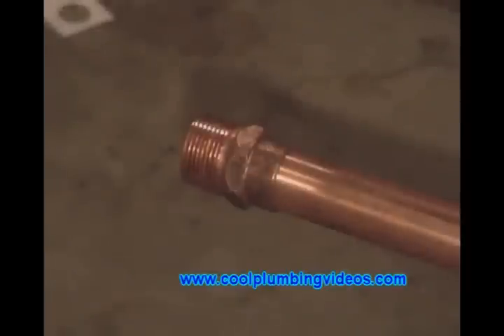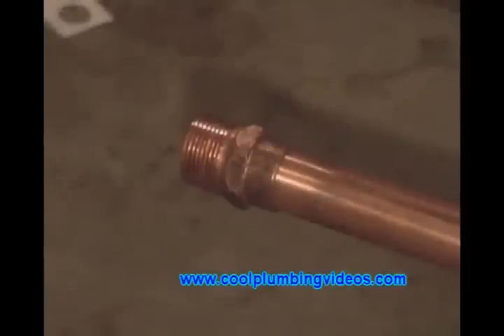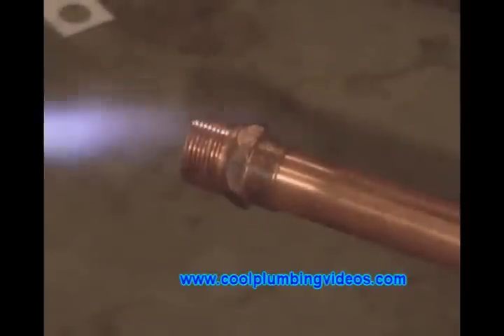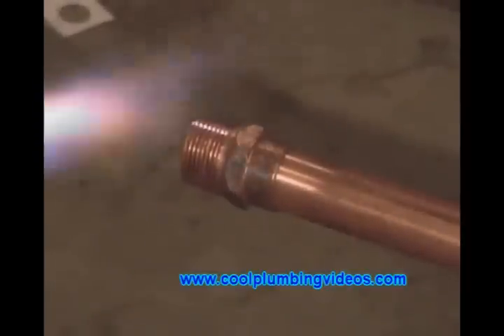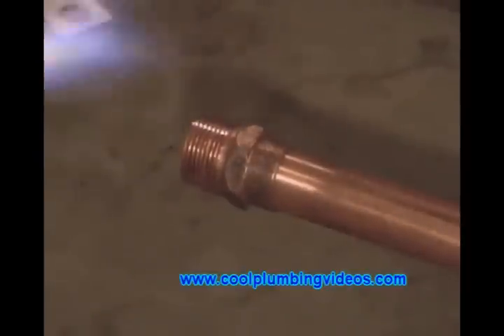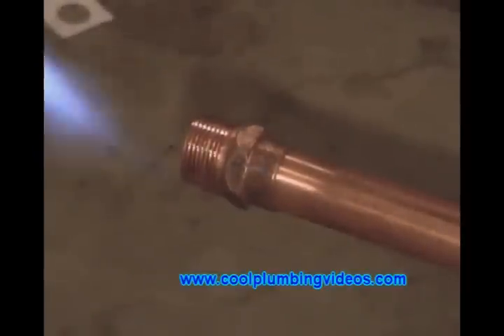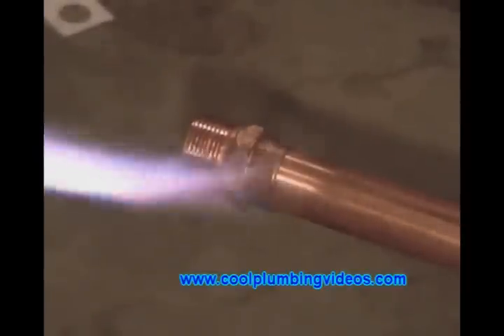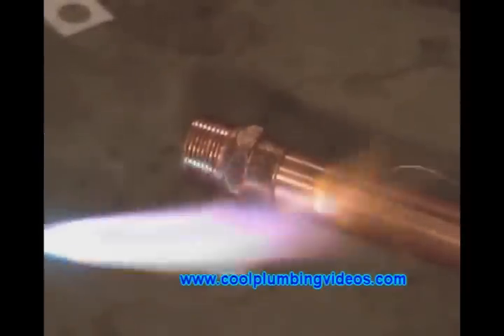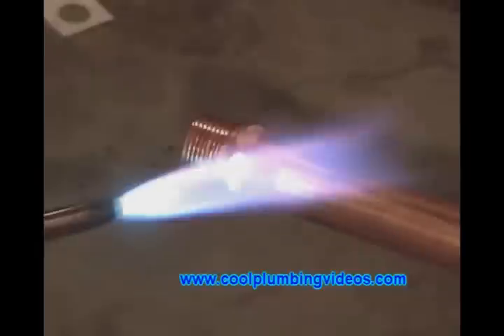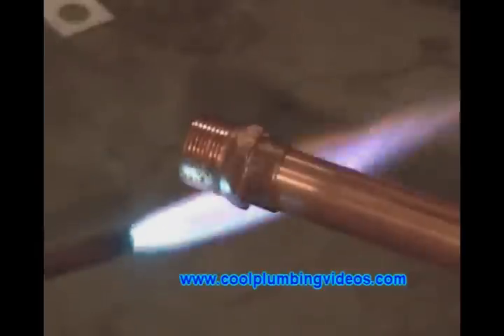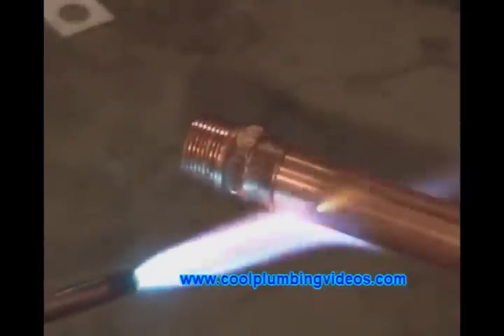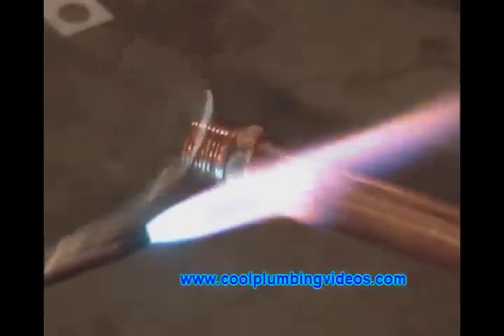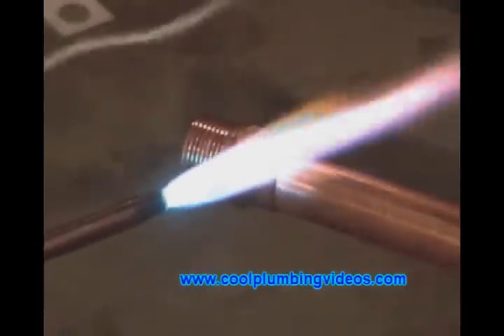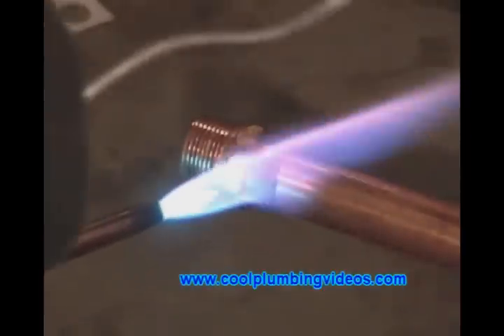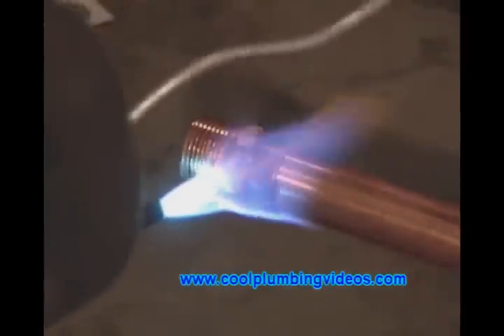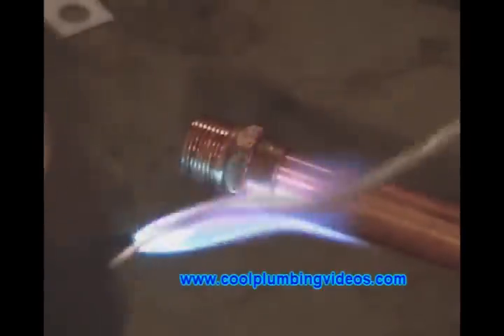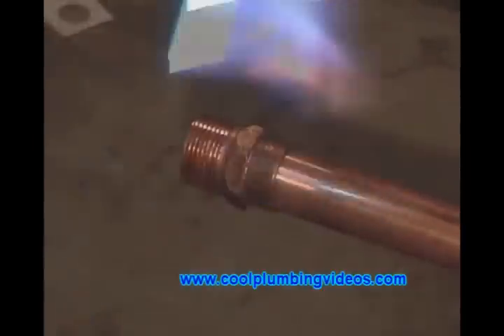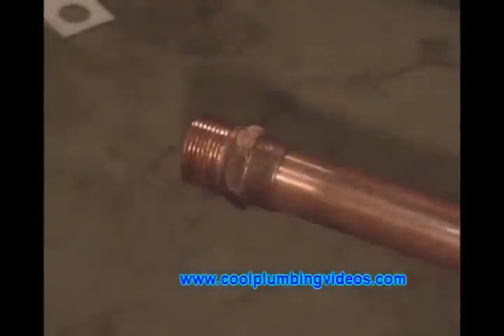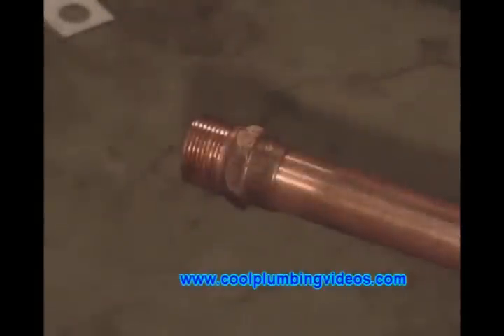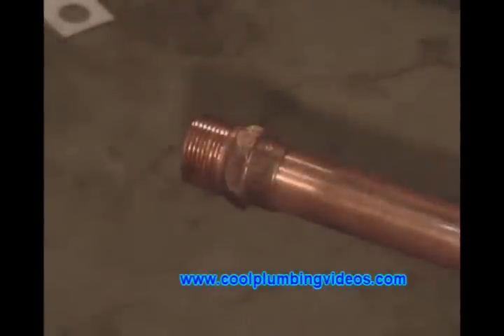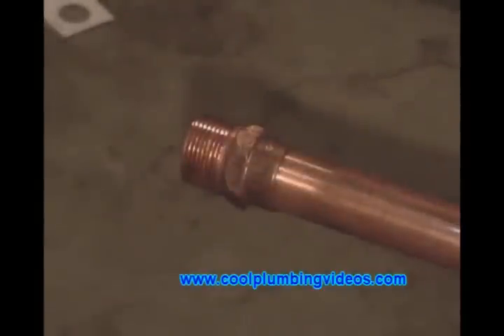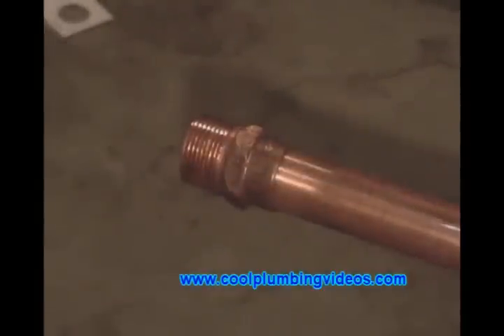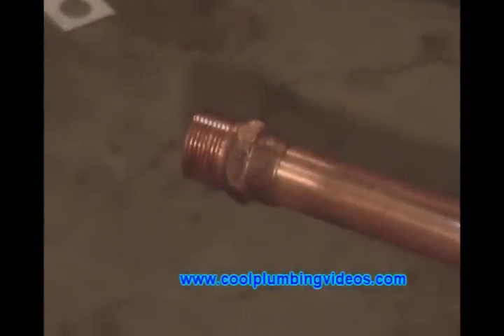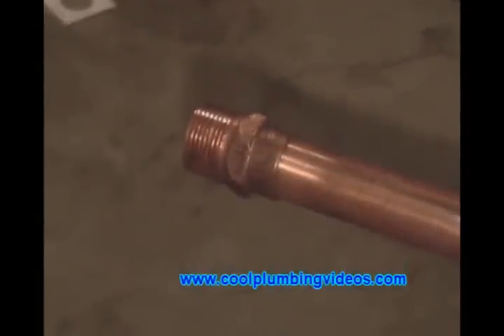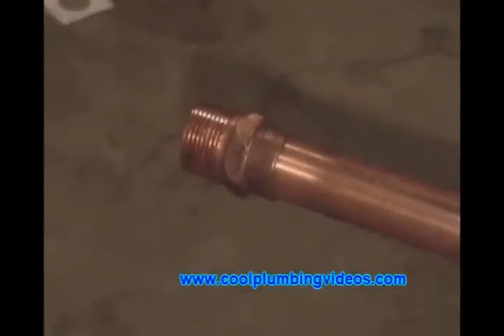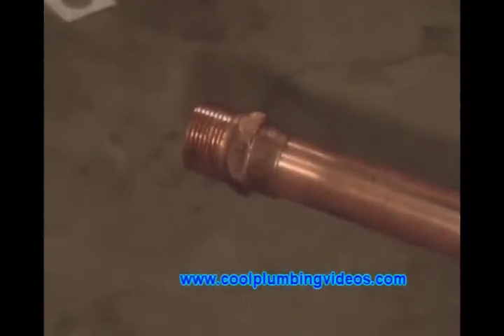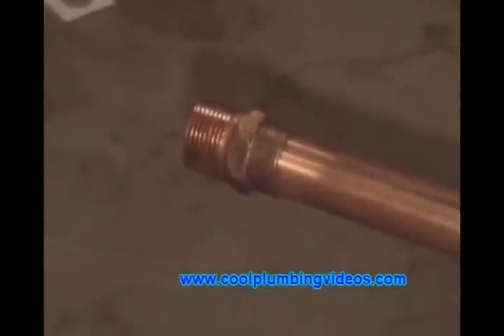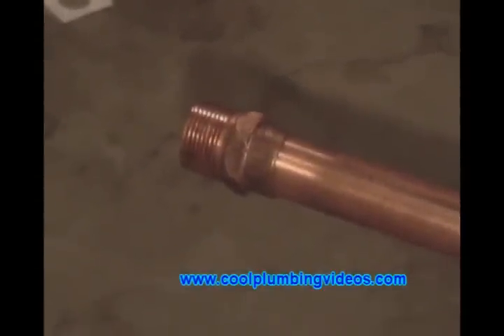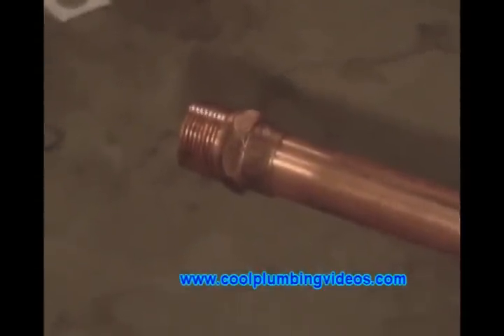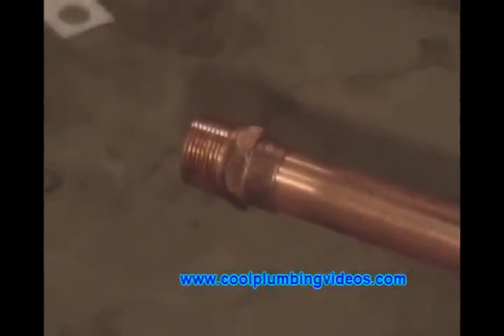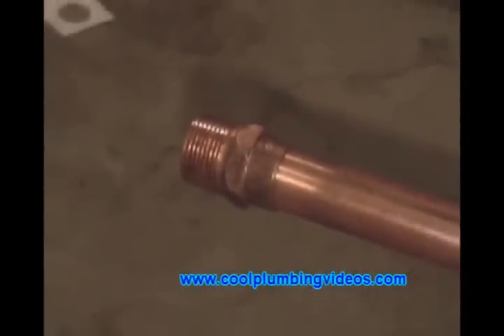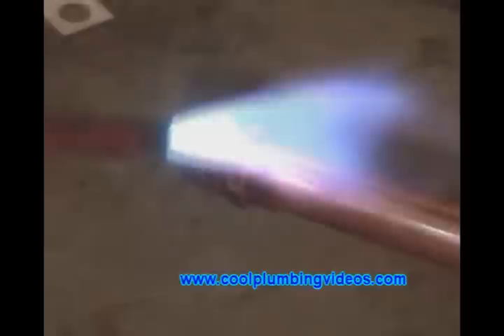You see that I'm wiping the pipe and the male adapter. This helps give it a nice, clean solder joint and keeps the solder from going all over the place.